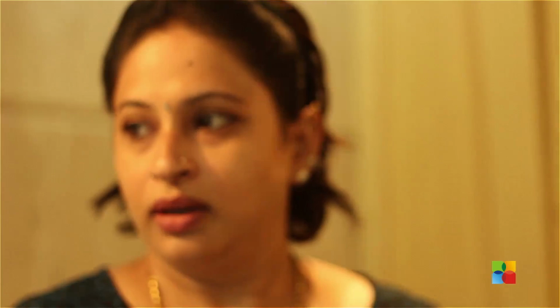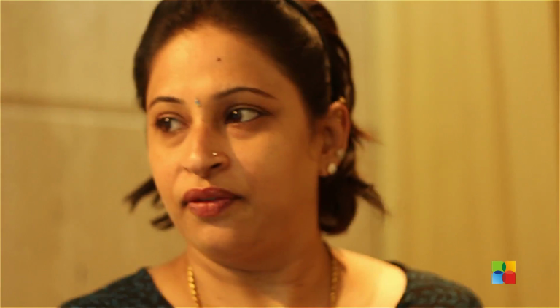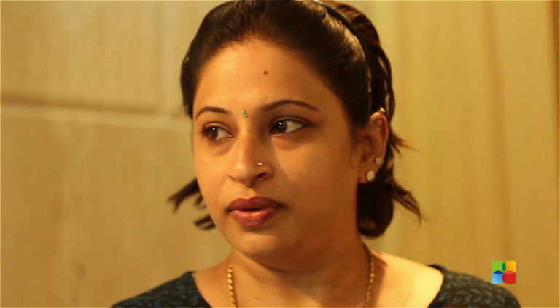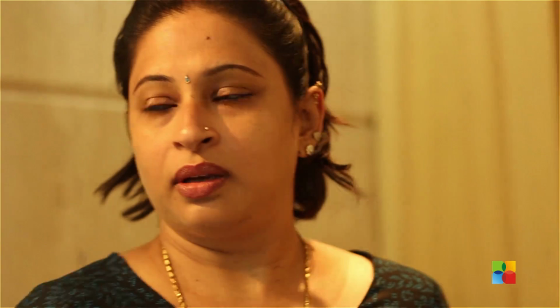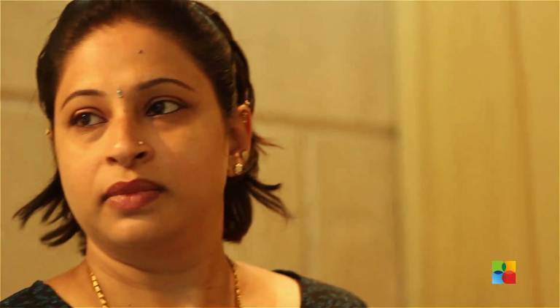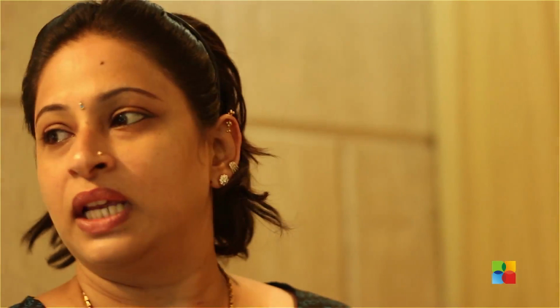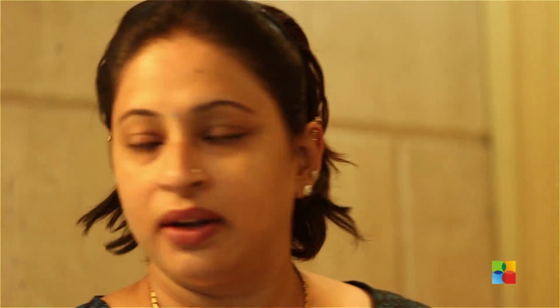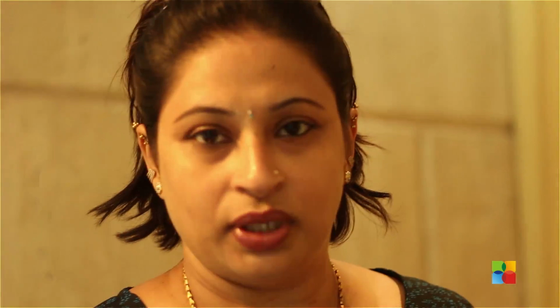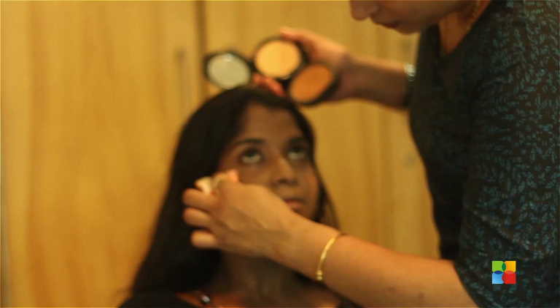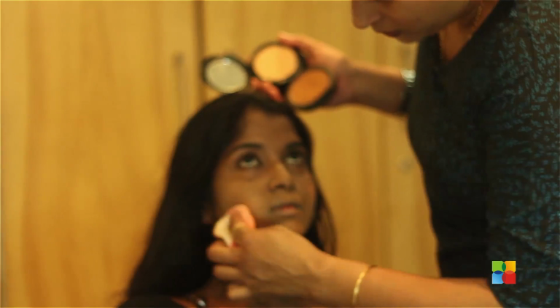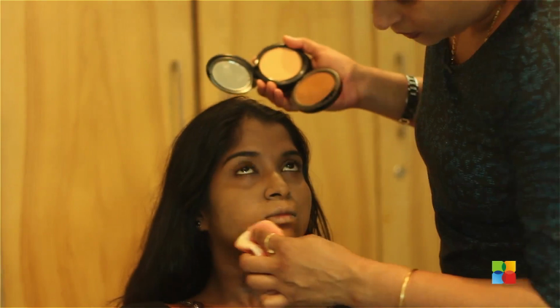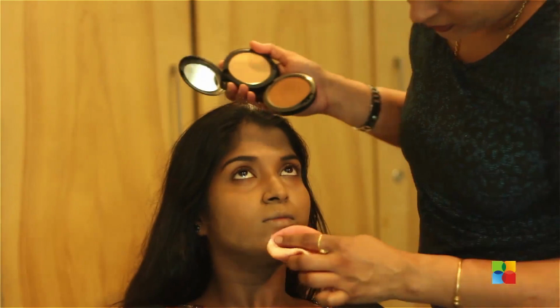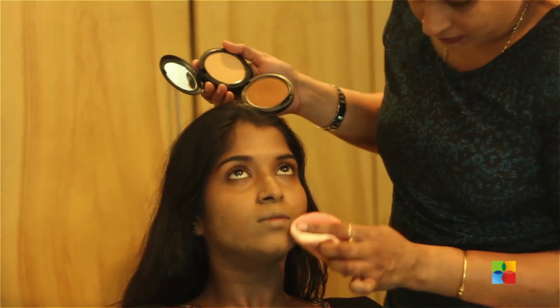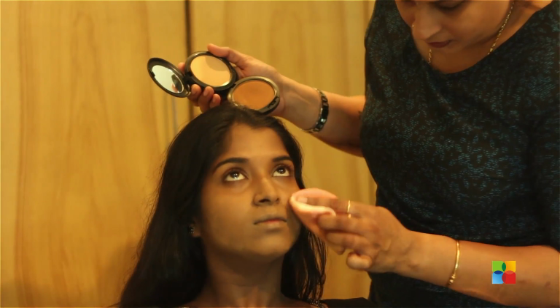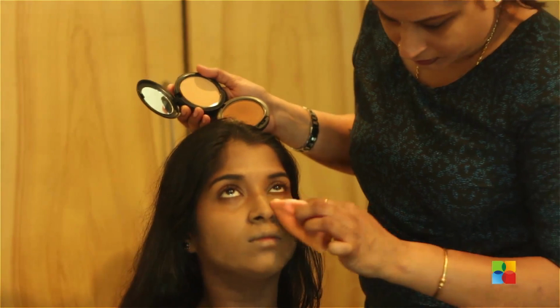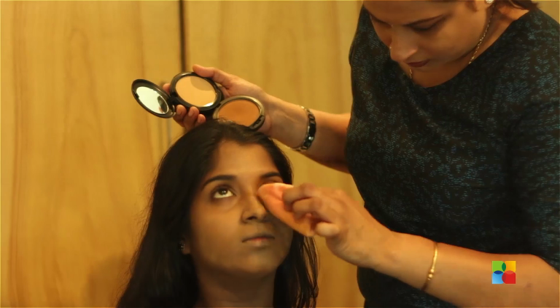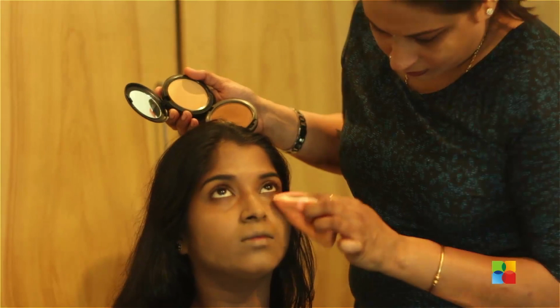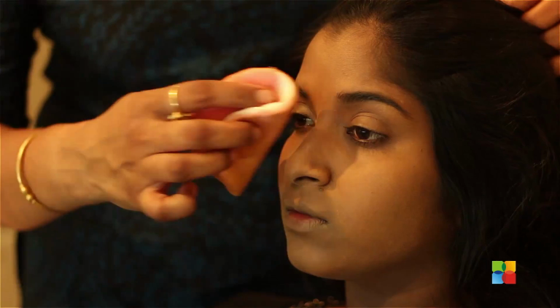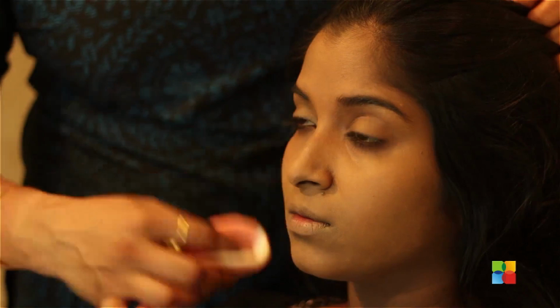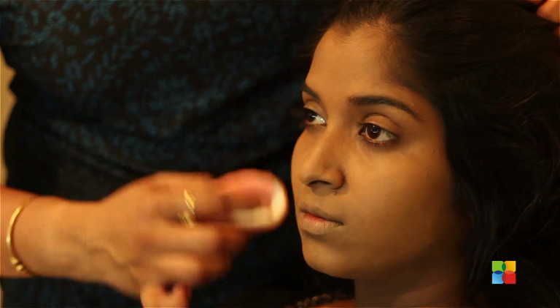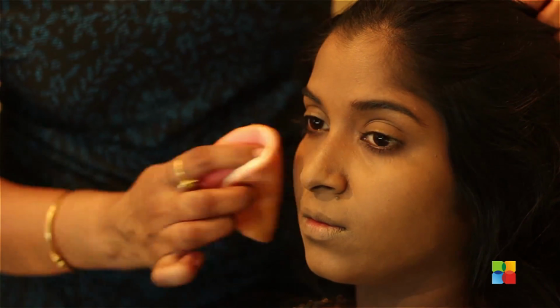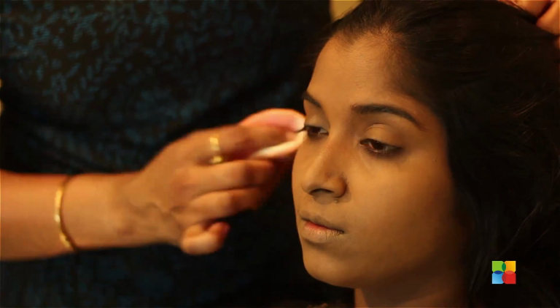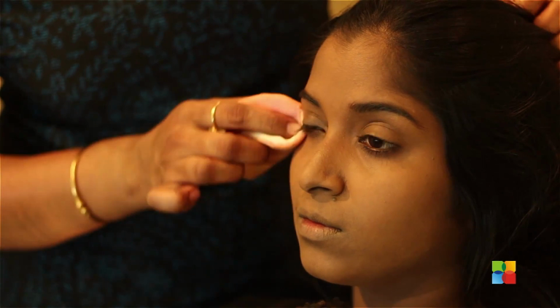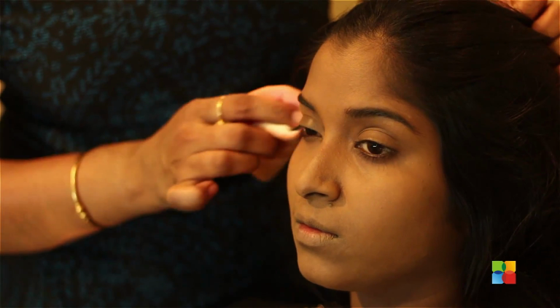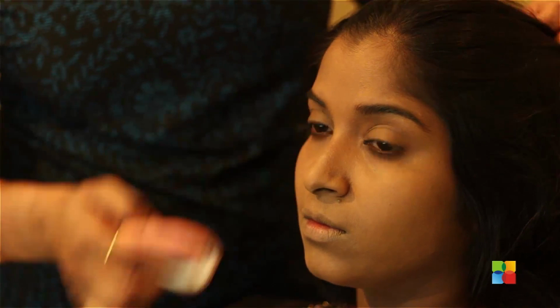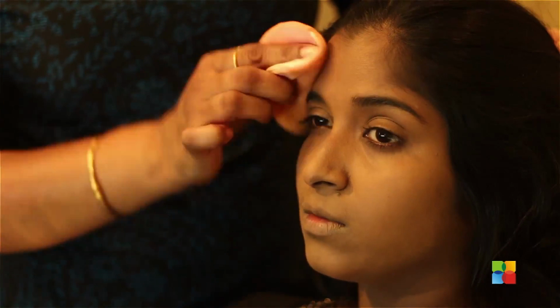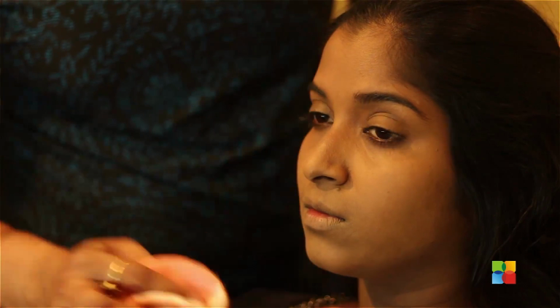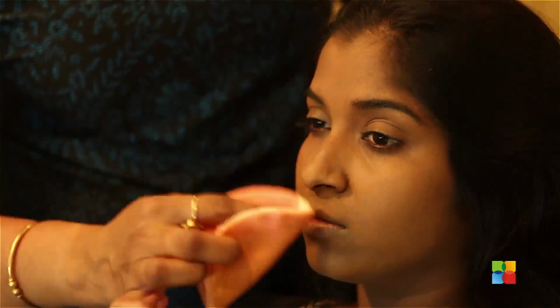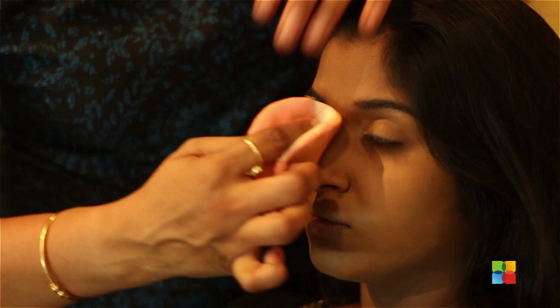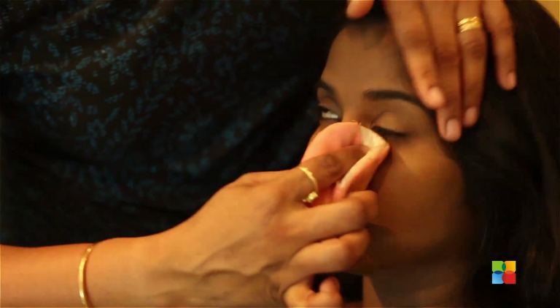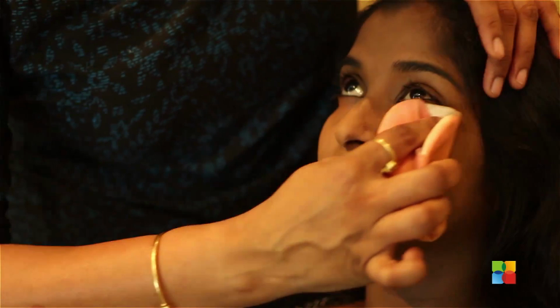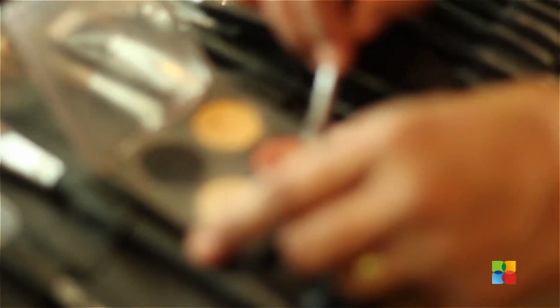Now I have finished with concealer and foundation. Now I am starting off fixing it. I have finished with the total base — concealer, foundation, and the fixing.